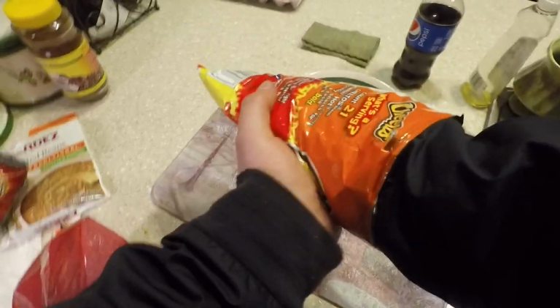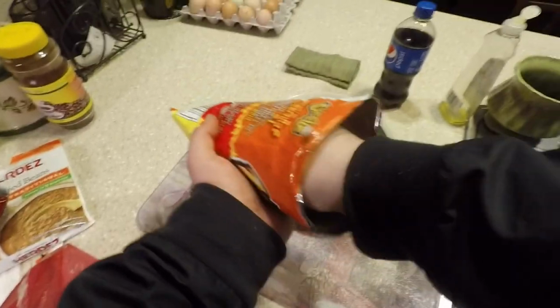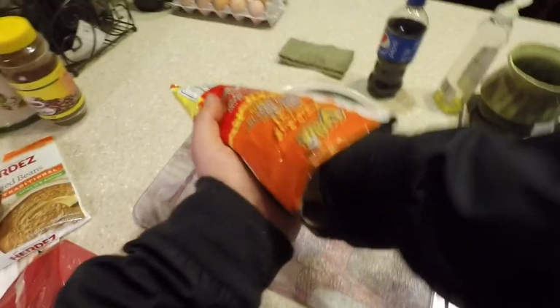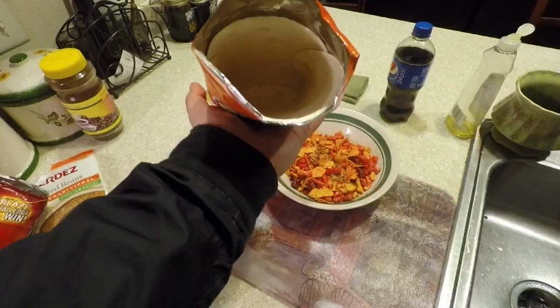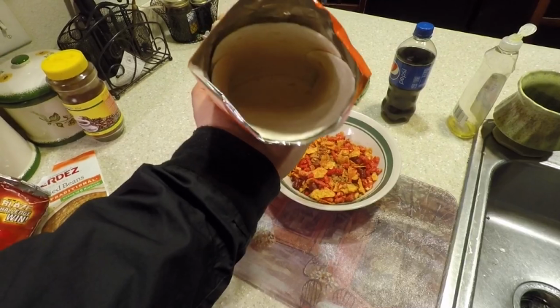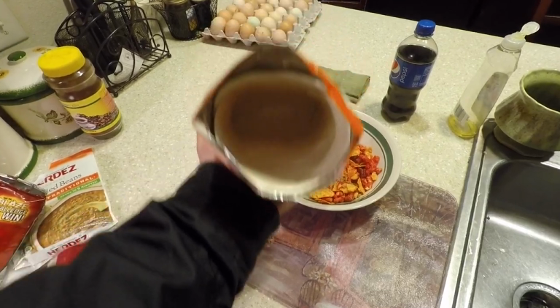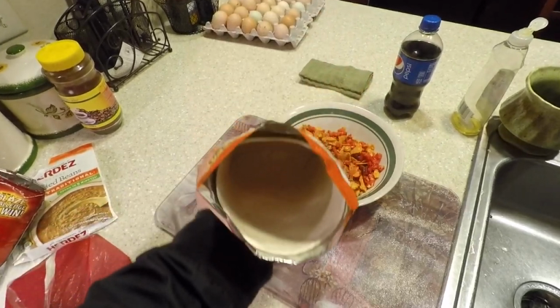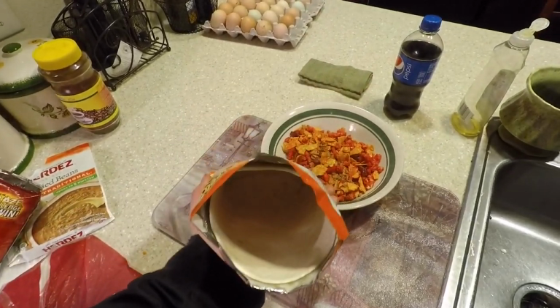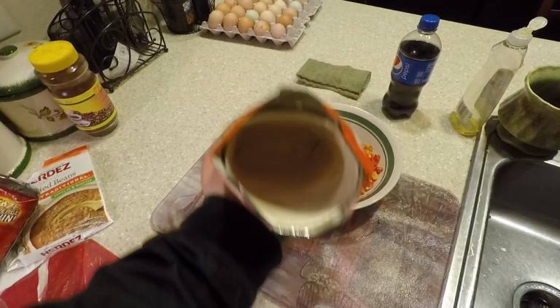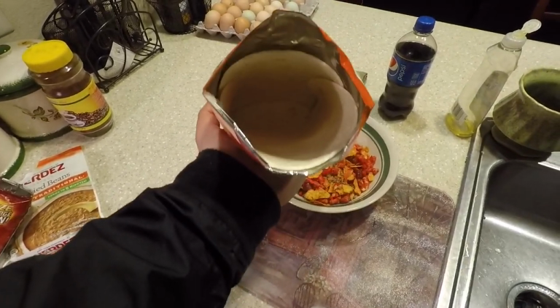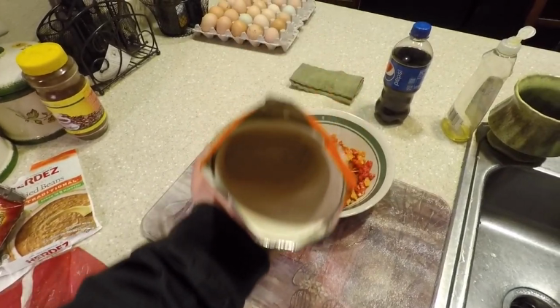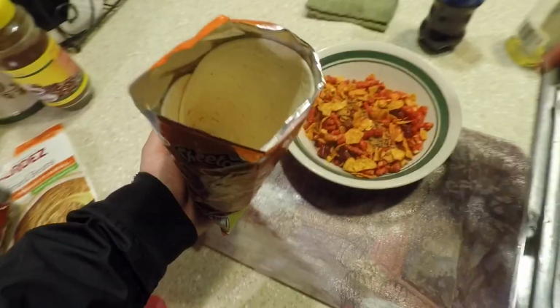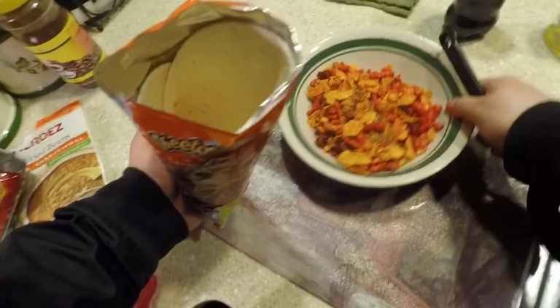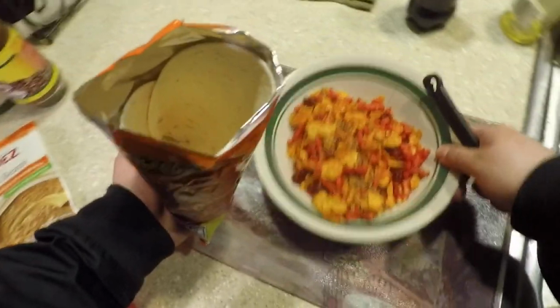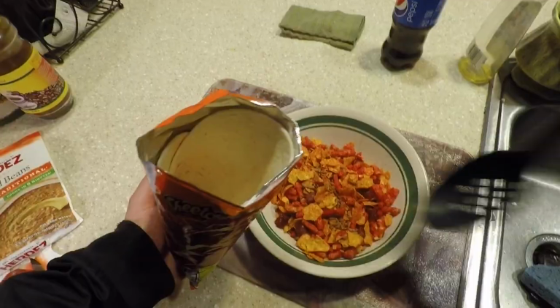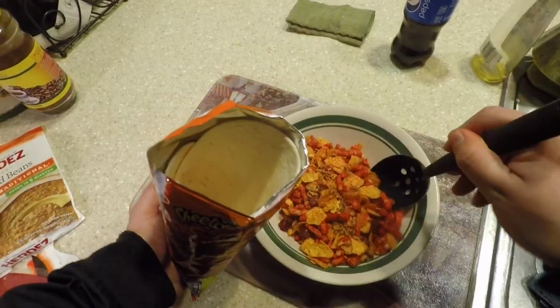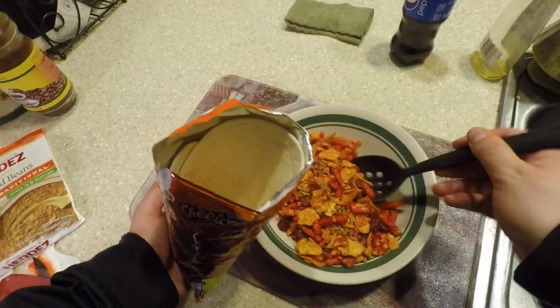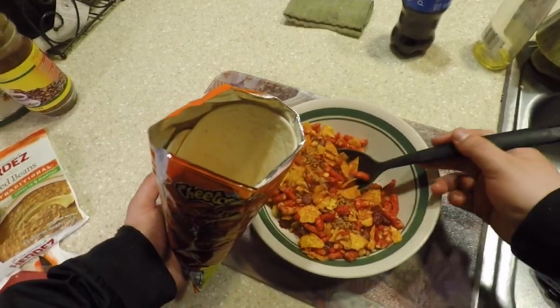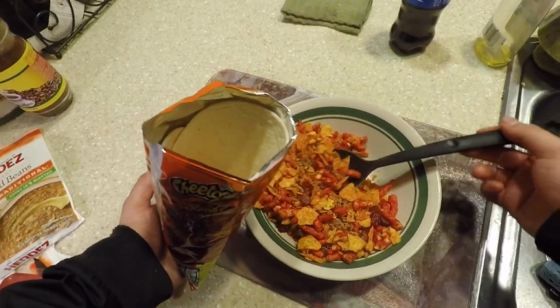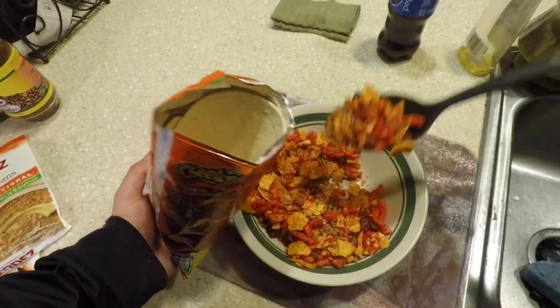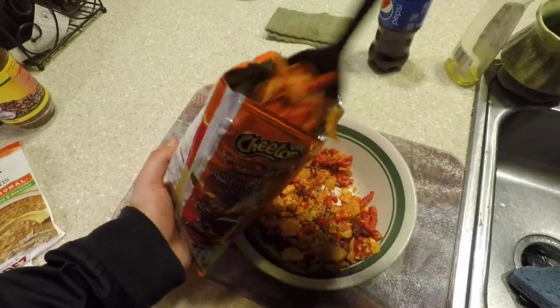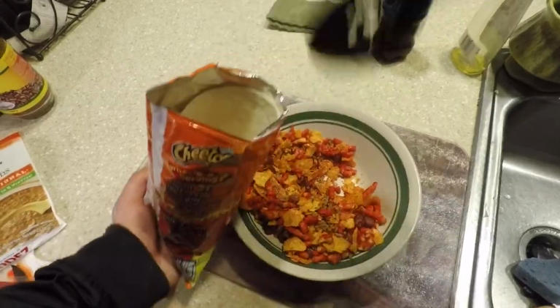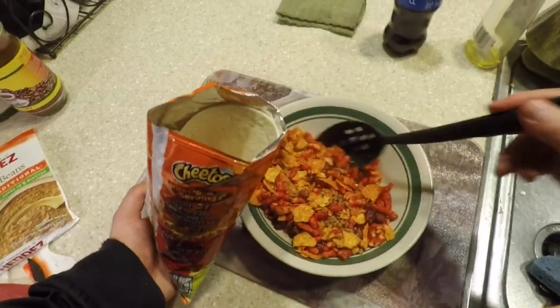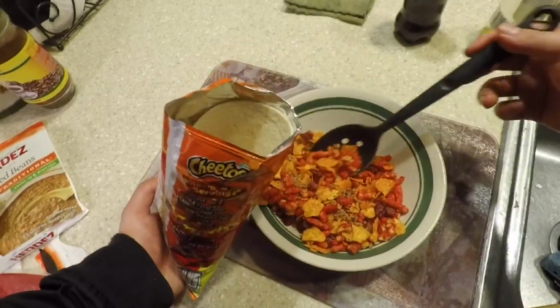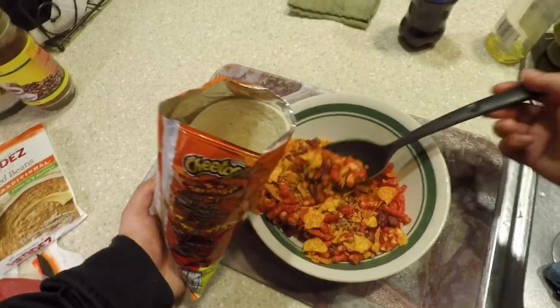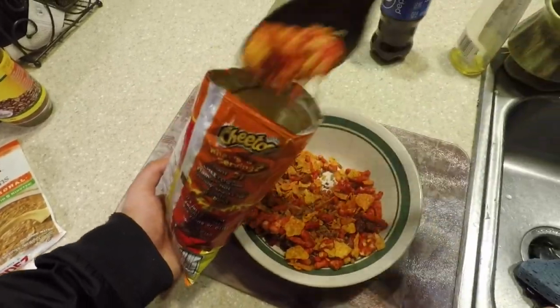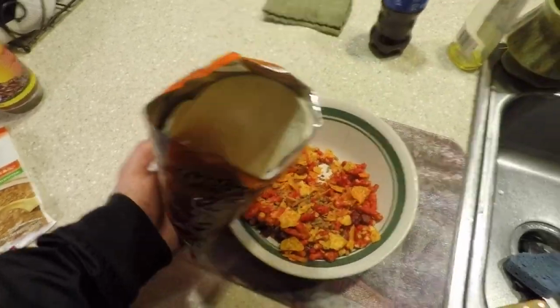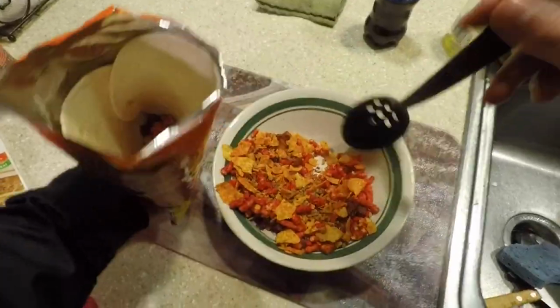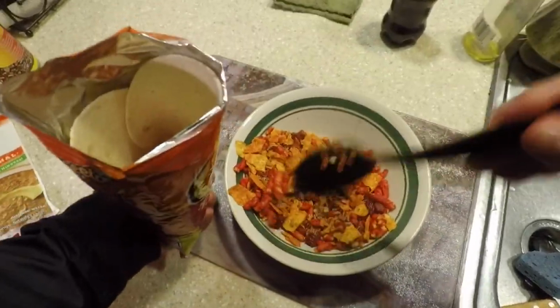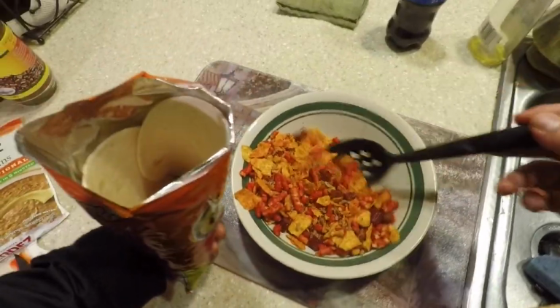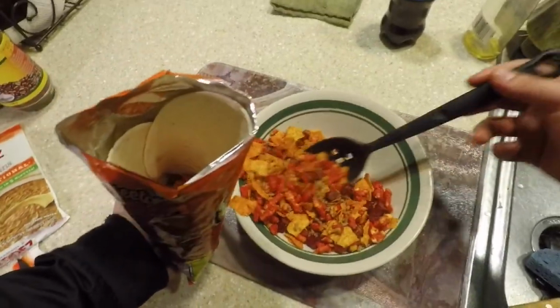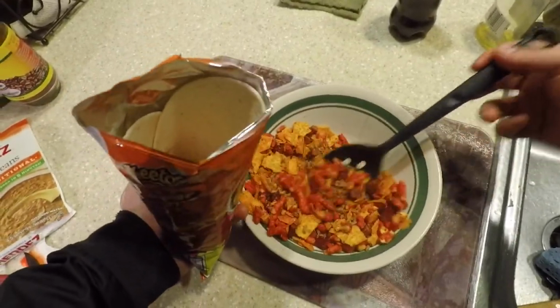Add the garlic and drizzle in the water. Add the garlic. They ate the garlic. Let's add the garlic.